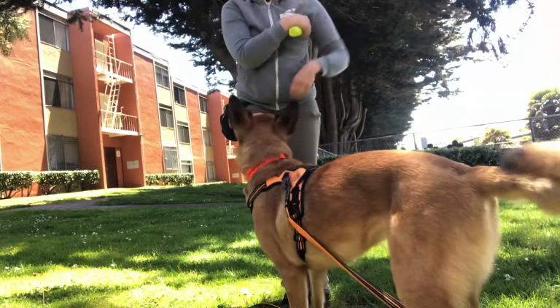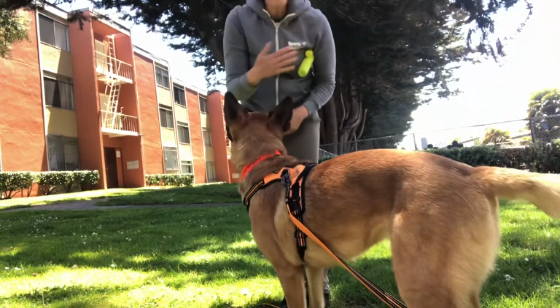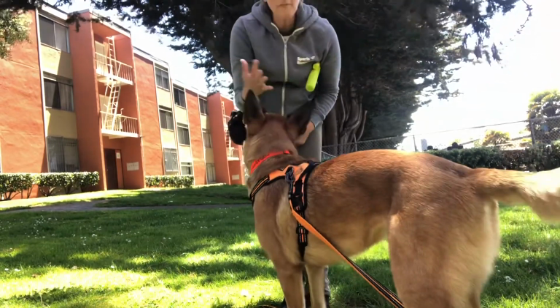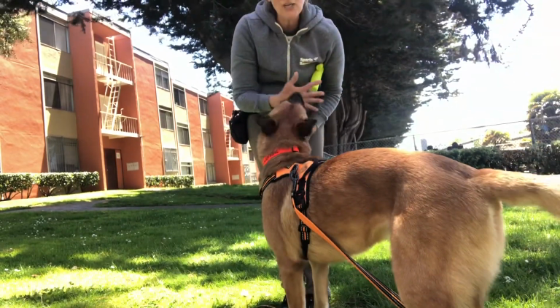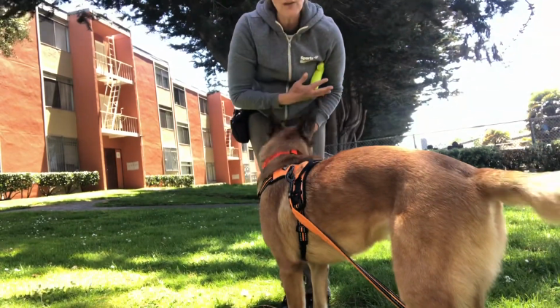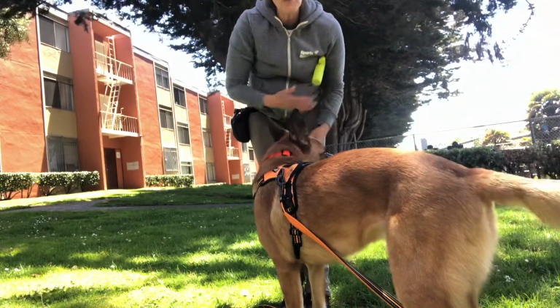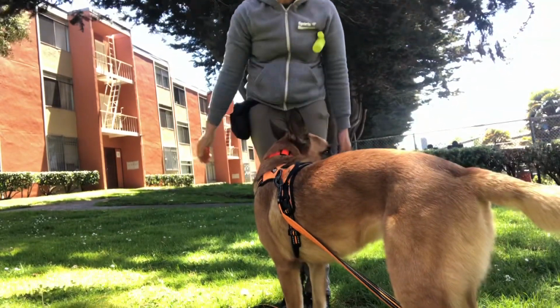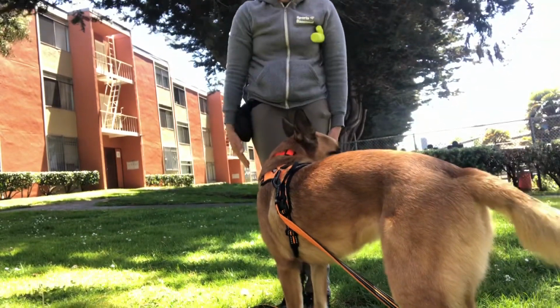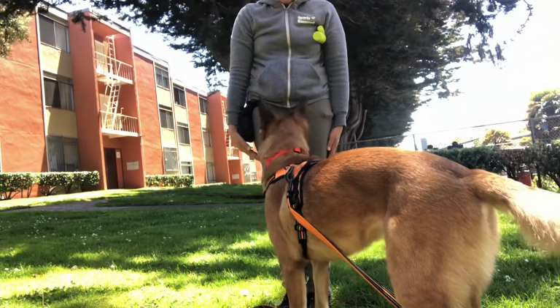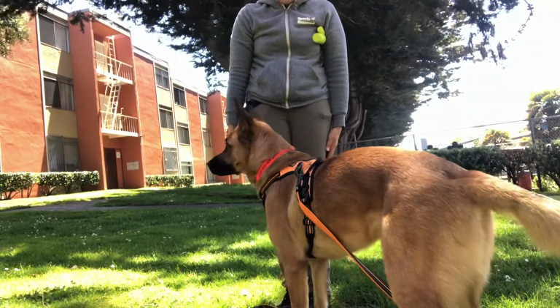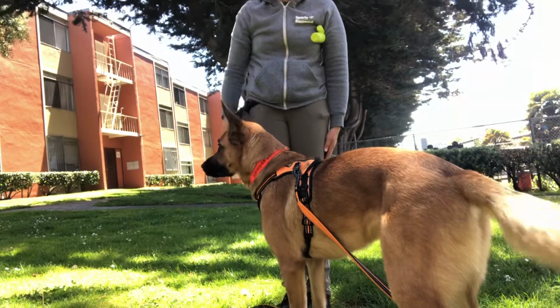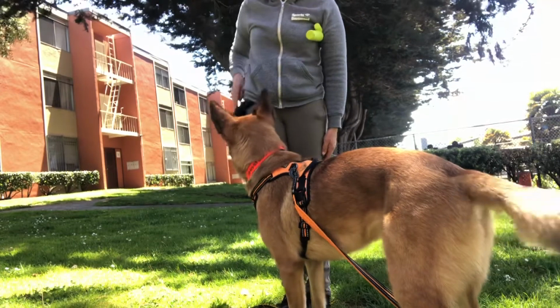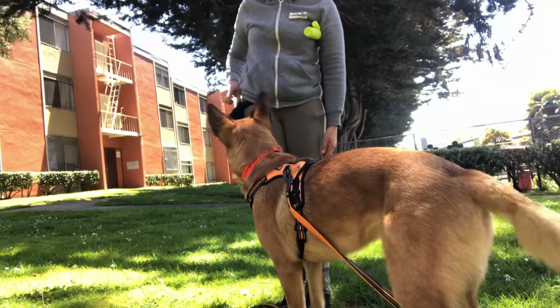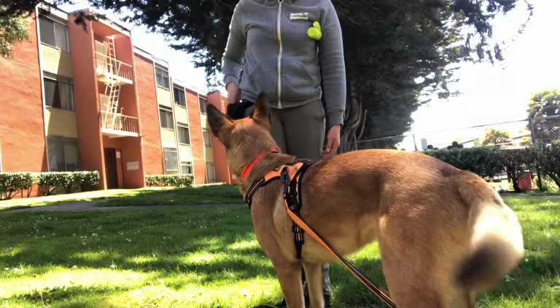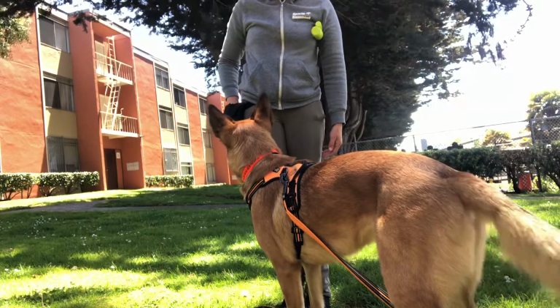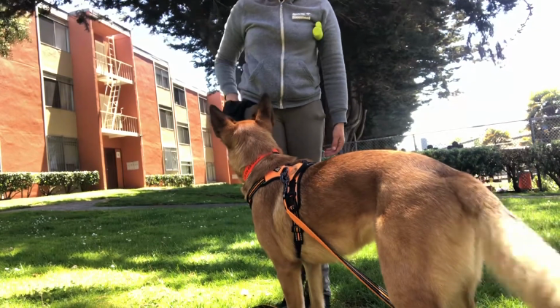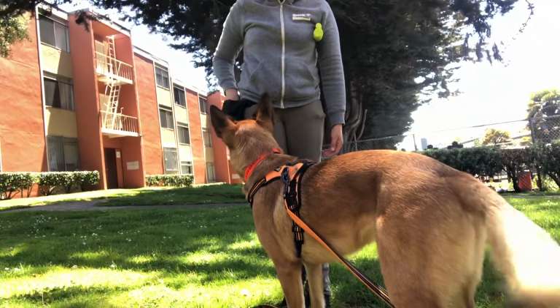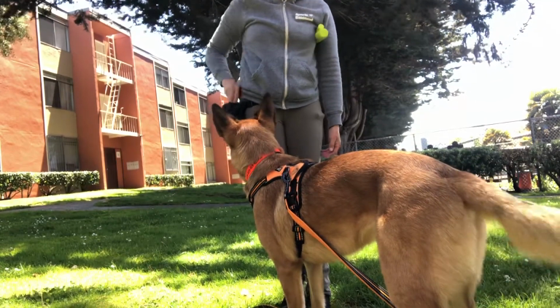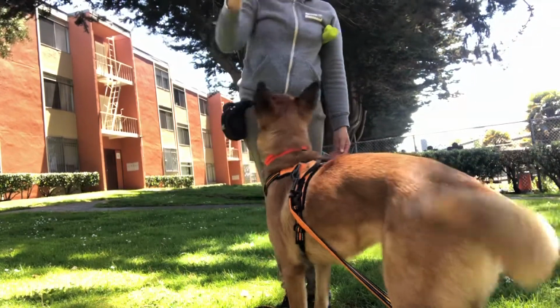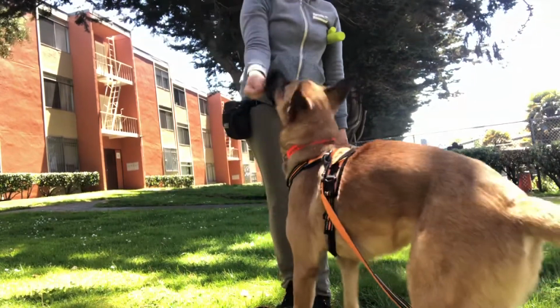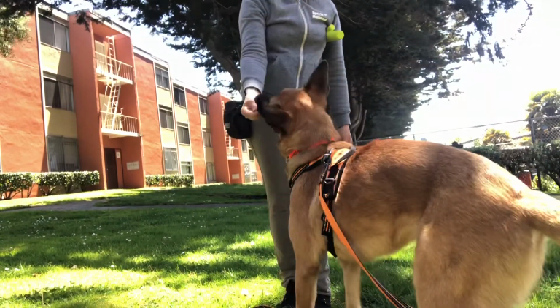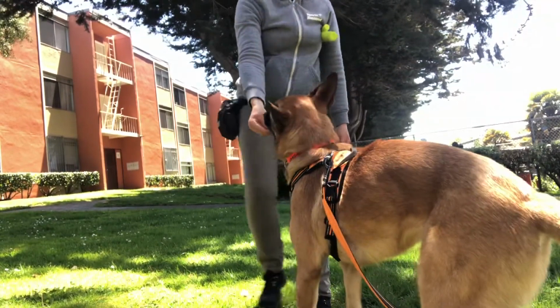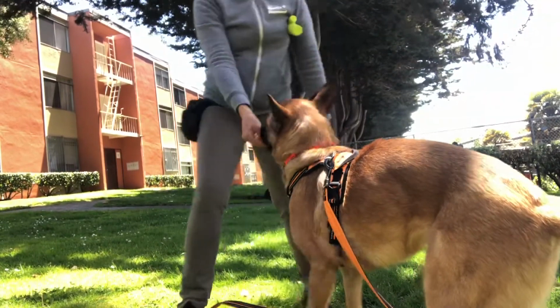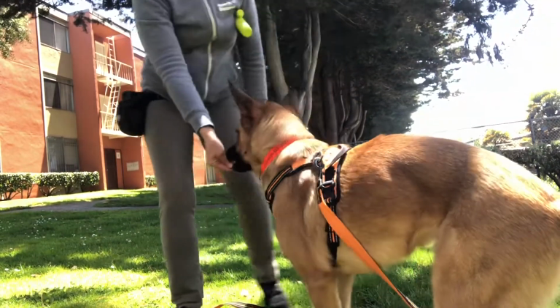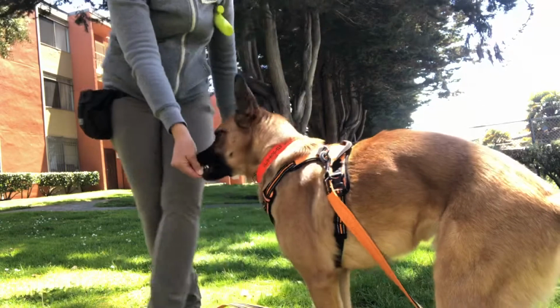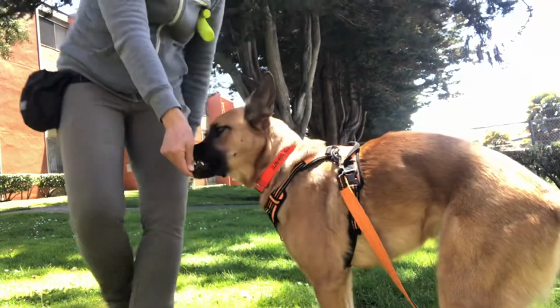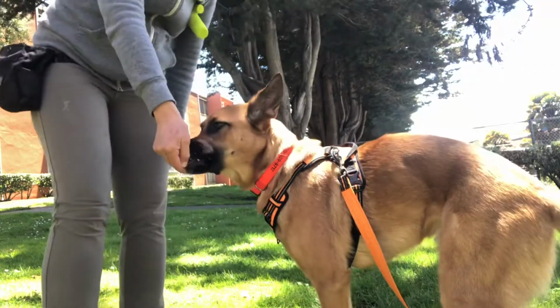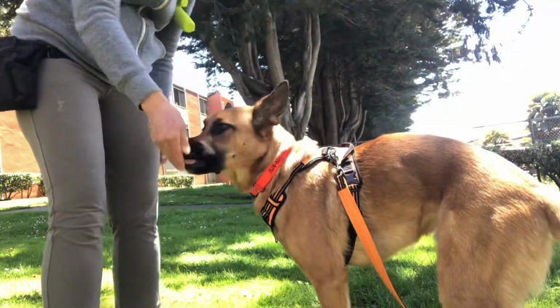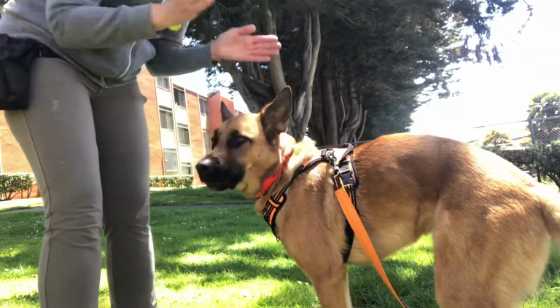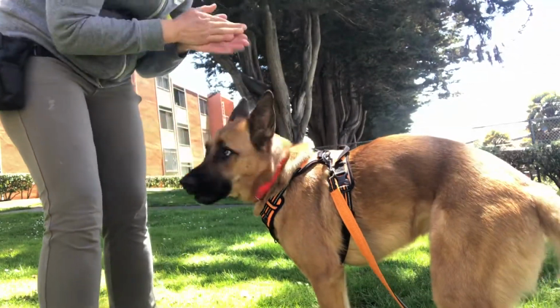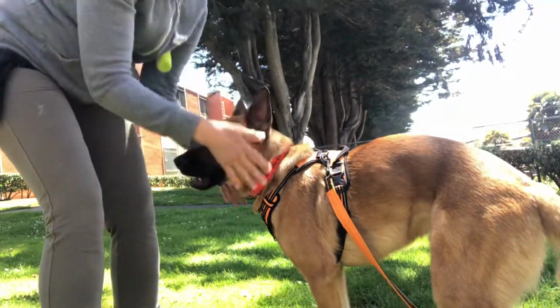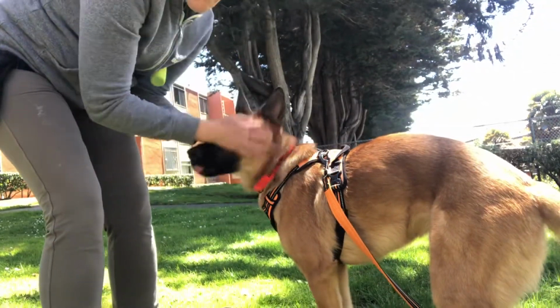And then when I'm finished, it goes under my arm so it's clearly not available, and I trade for a cookie. And that's the end of the game! Right? Good boy!